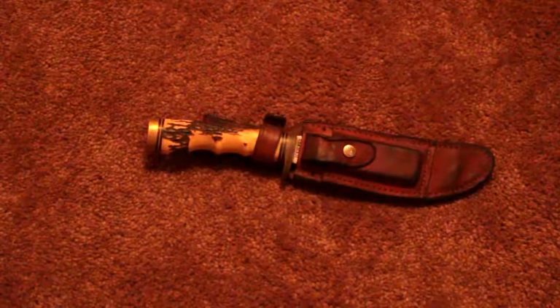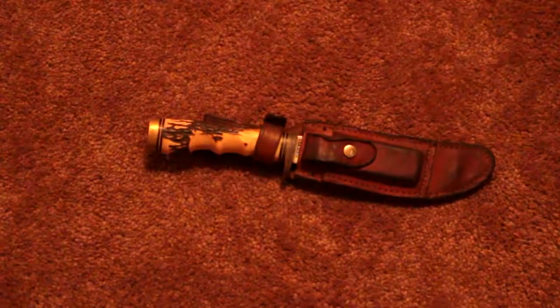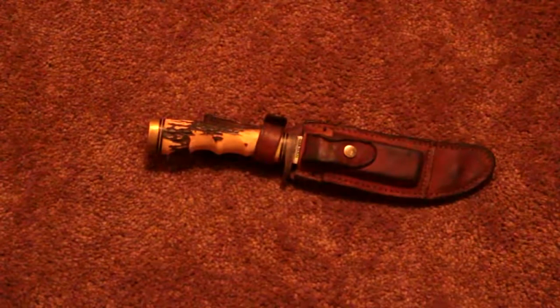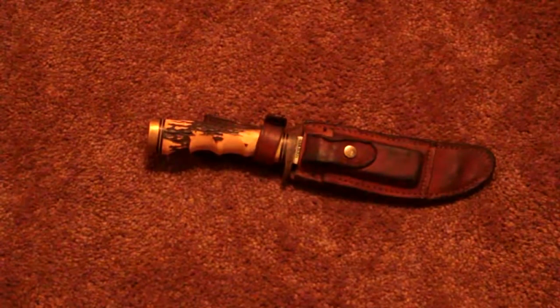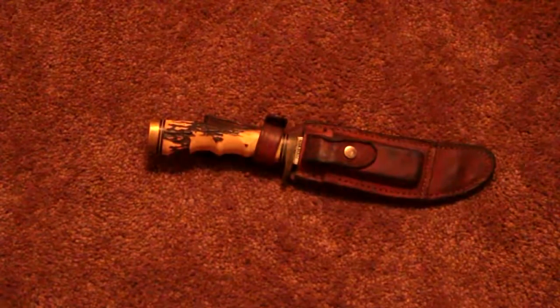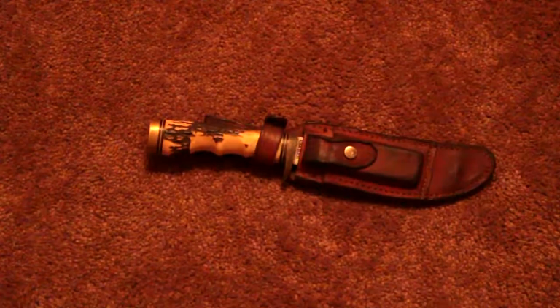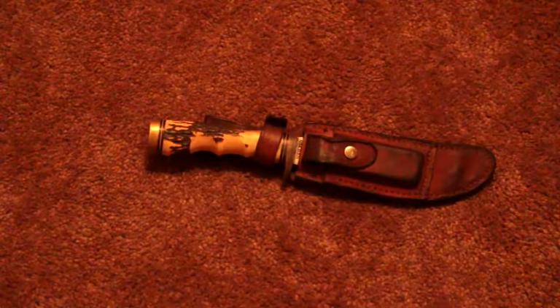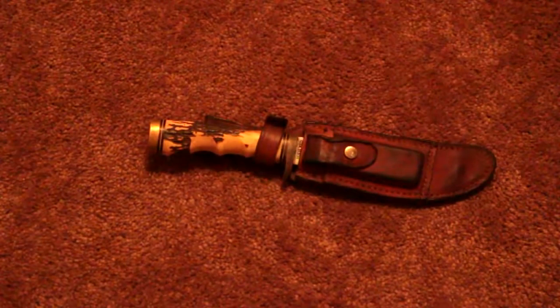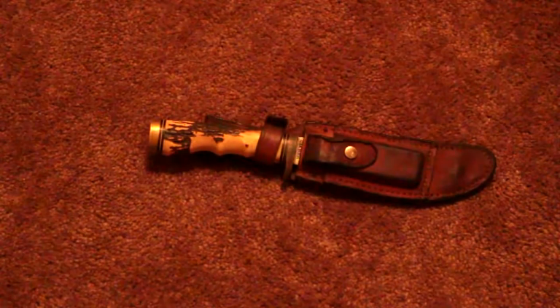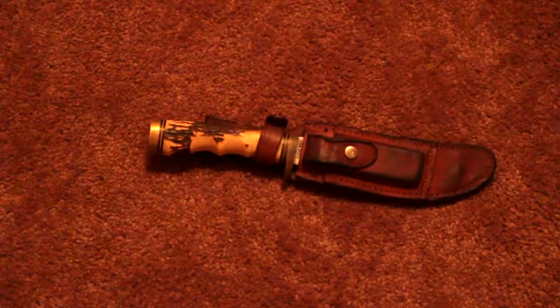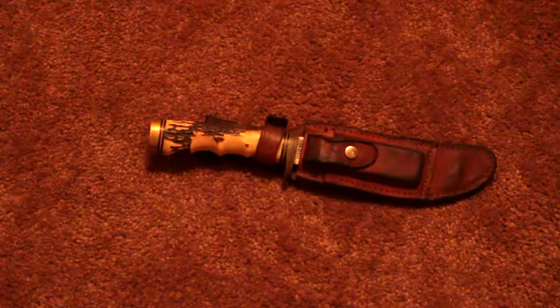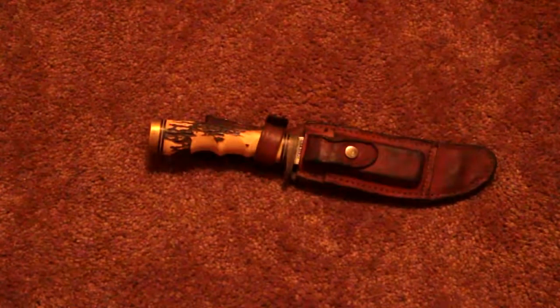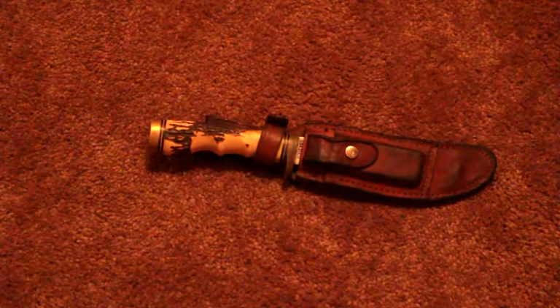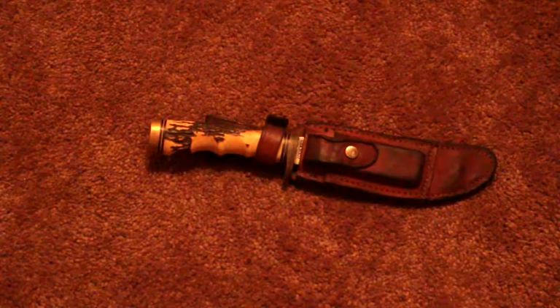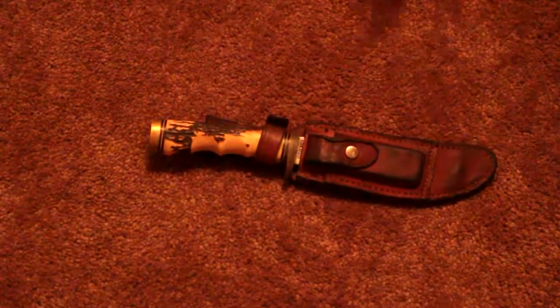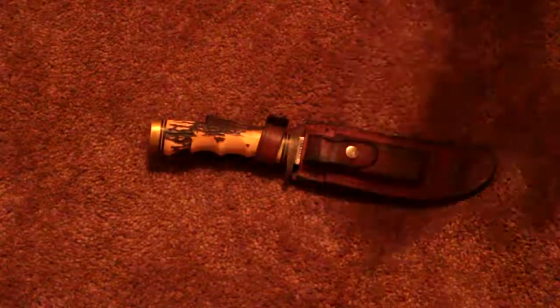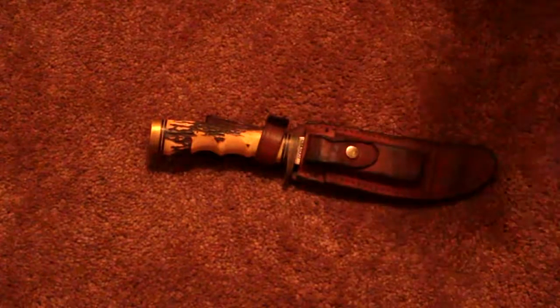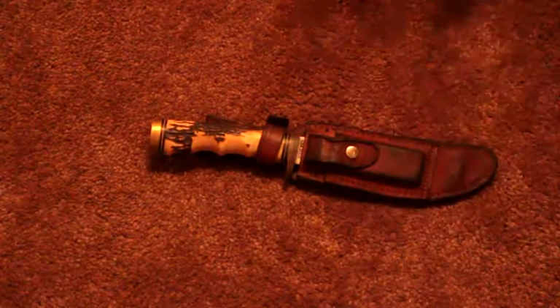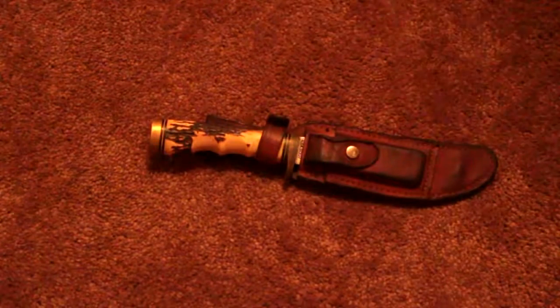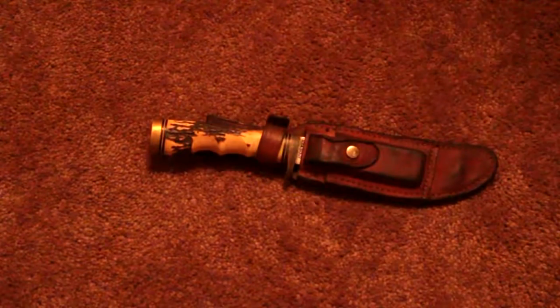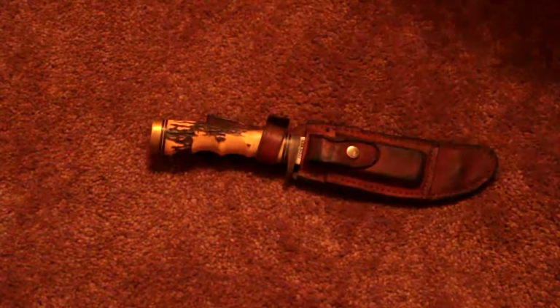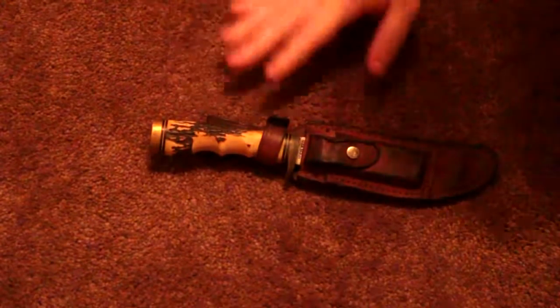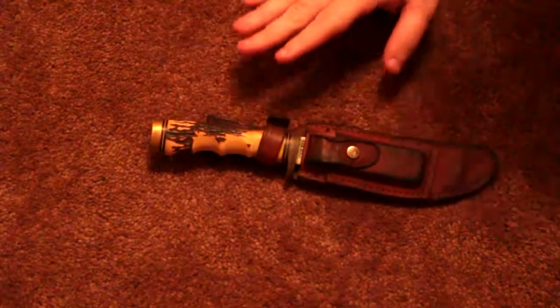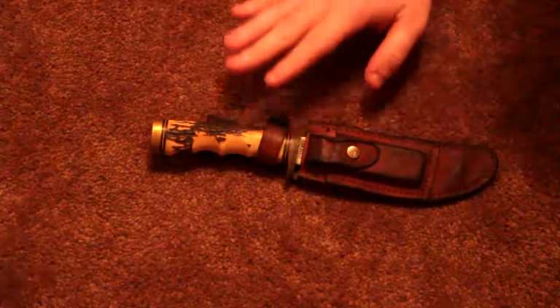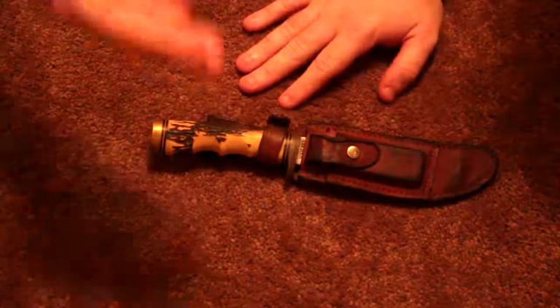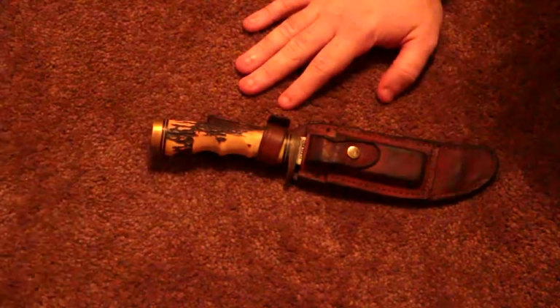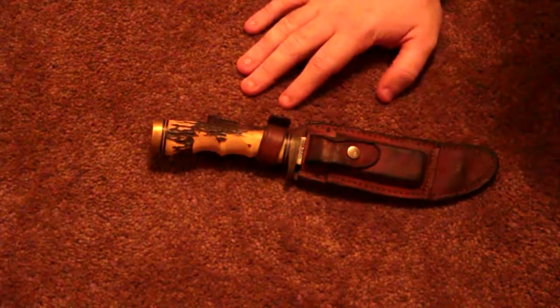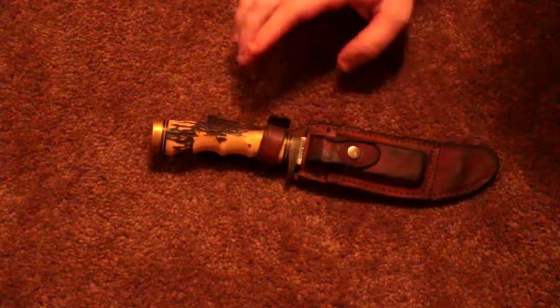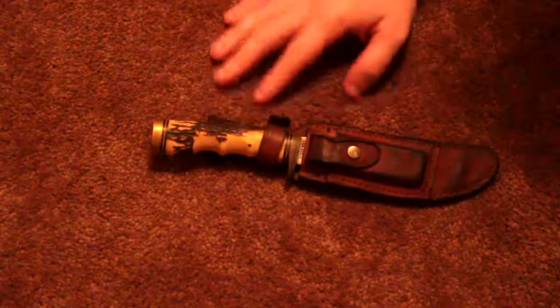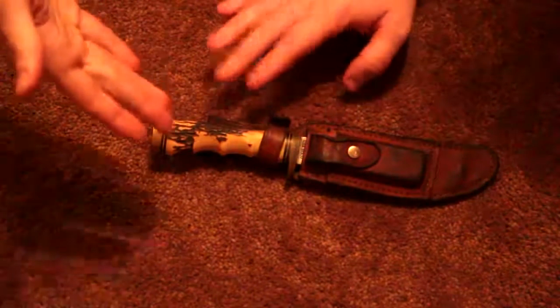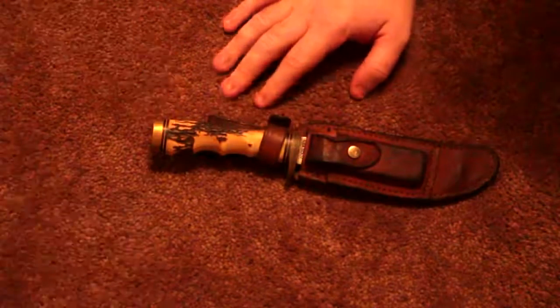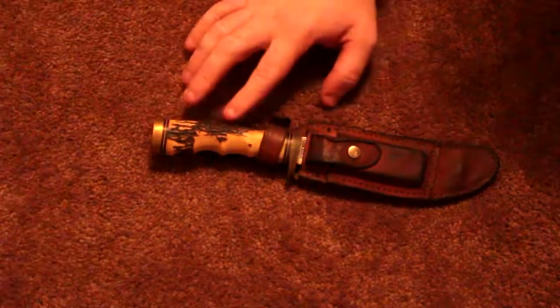I'm somebody on this channel, and I'm somebody too, I think. And today we're looking at a synthetic bone slash deer antler knife.